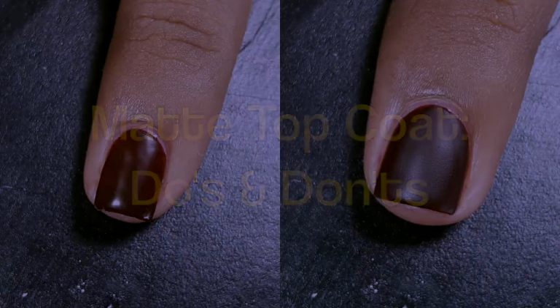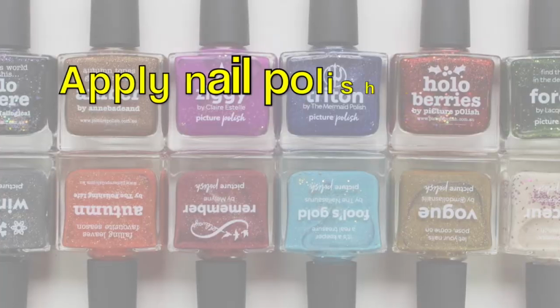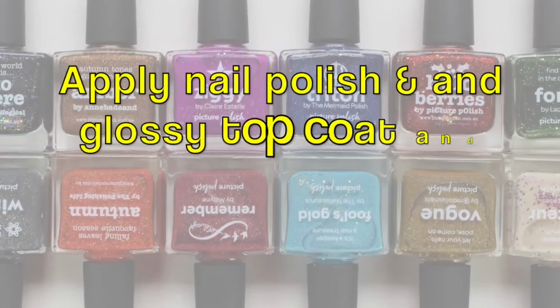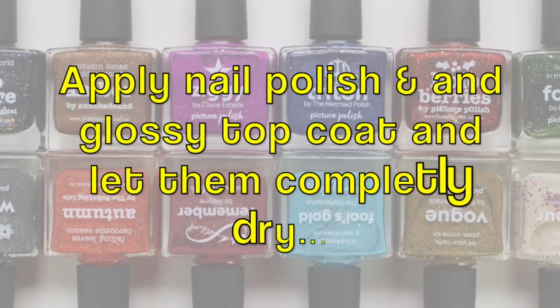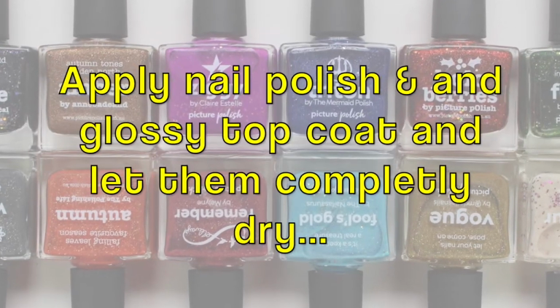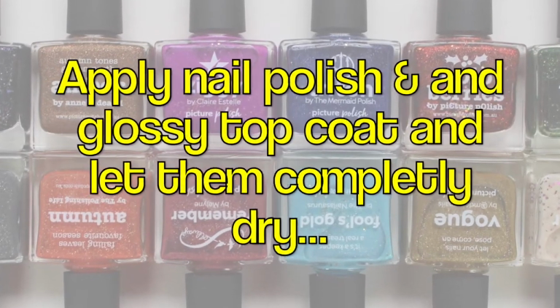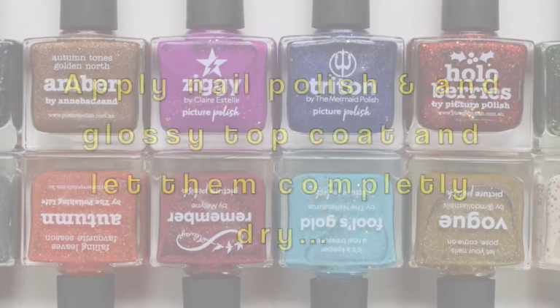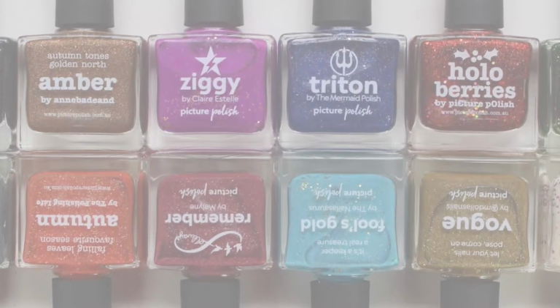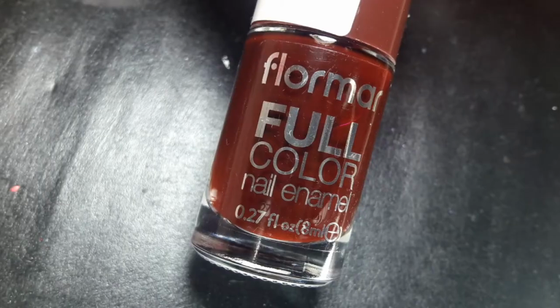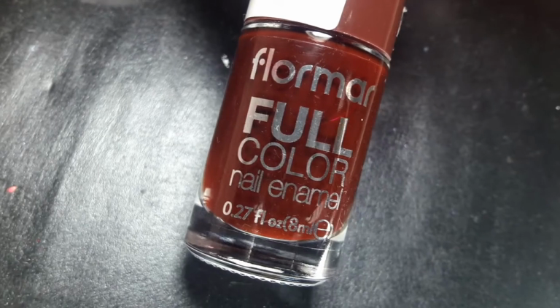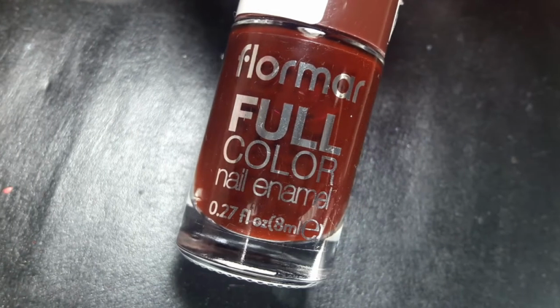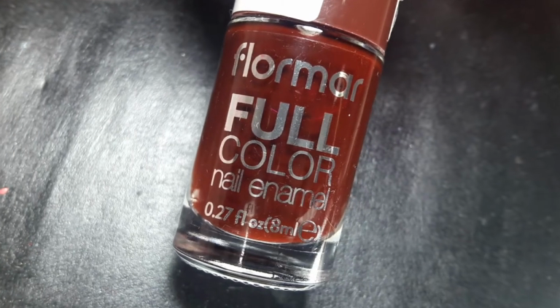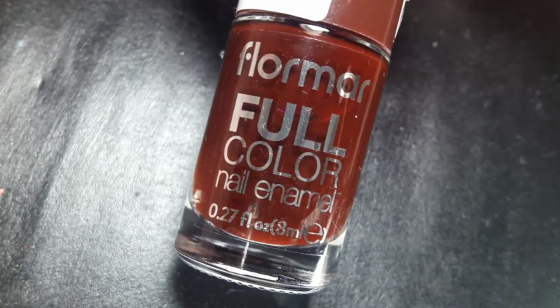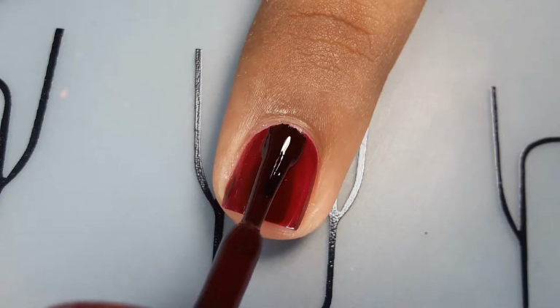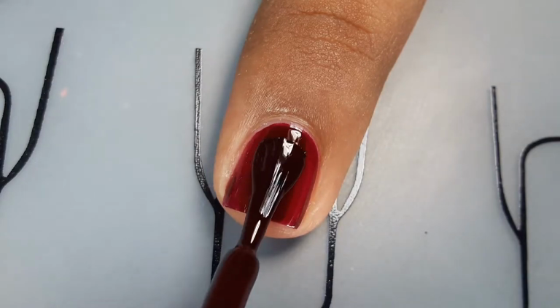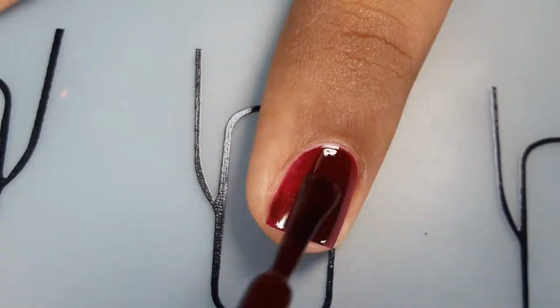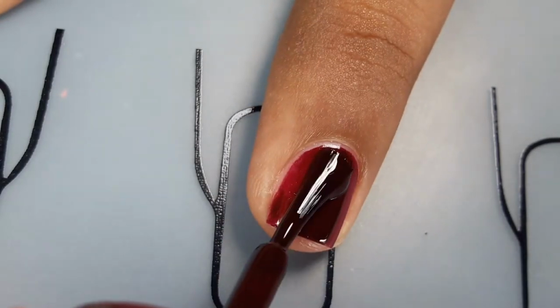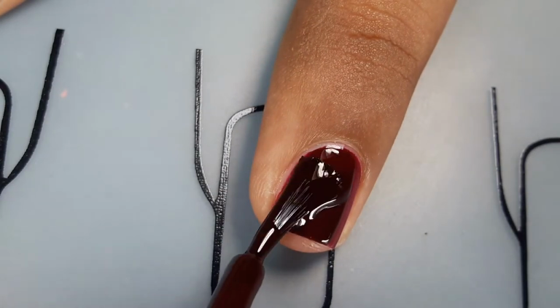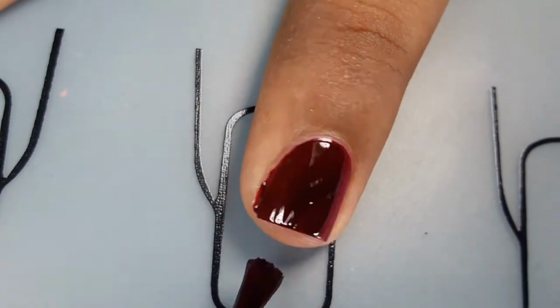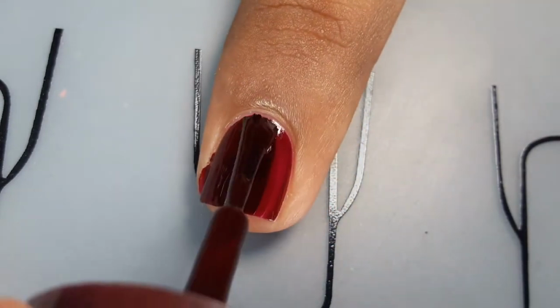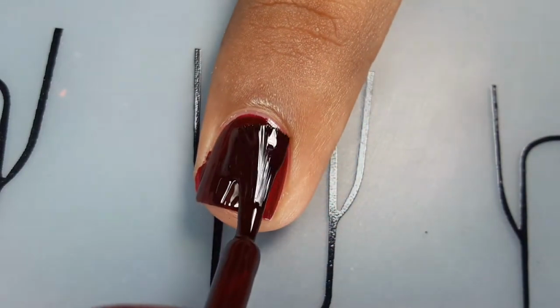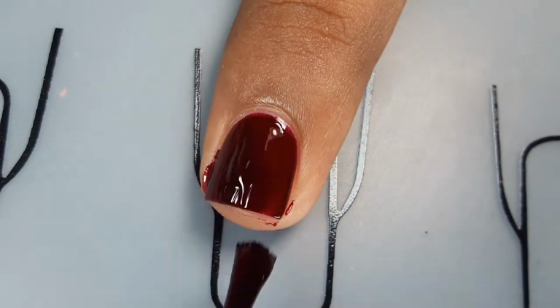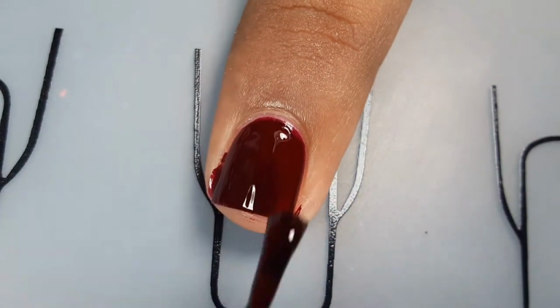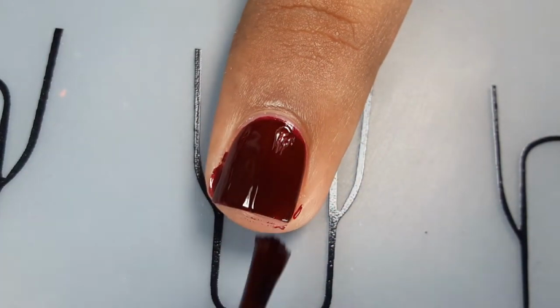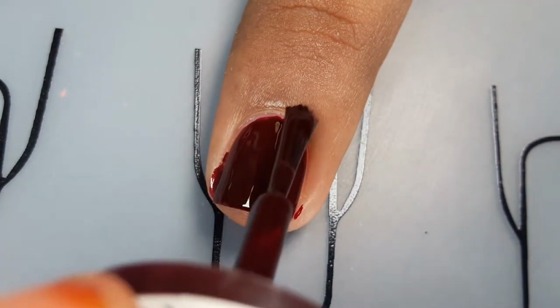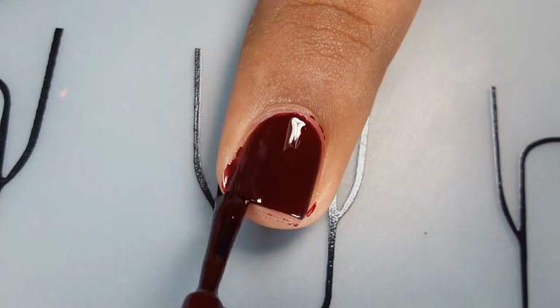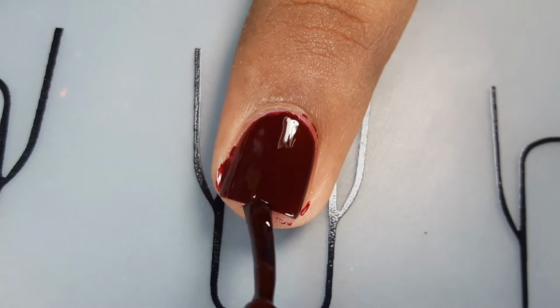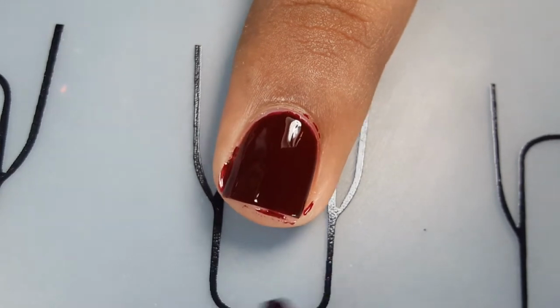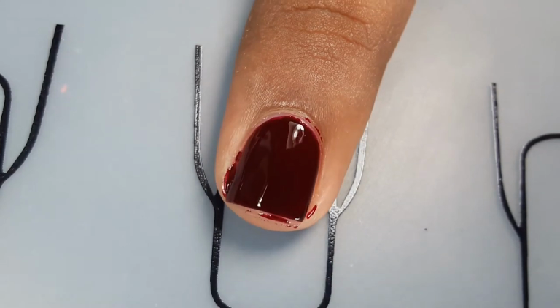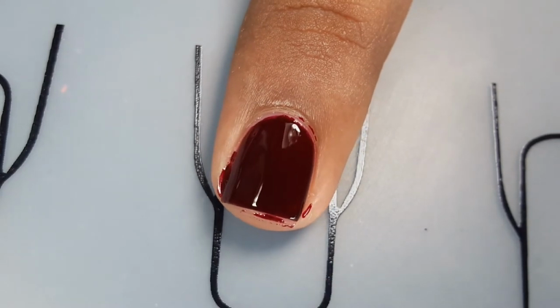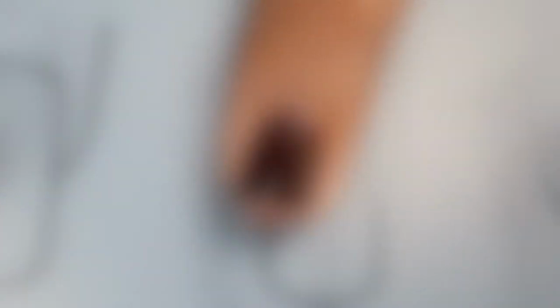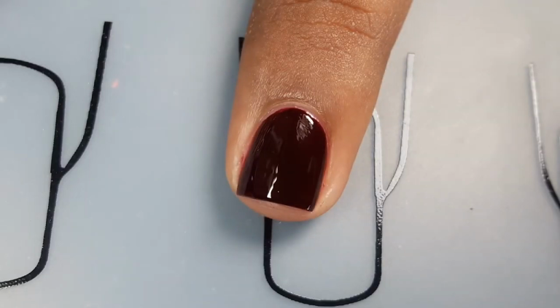First, apply base polish. When the base polish dries out completely, apply a glossy top coat, which helps to smooth the surface before applying matte top coat. It's very, very important to apply glossy top coat first.